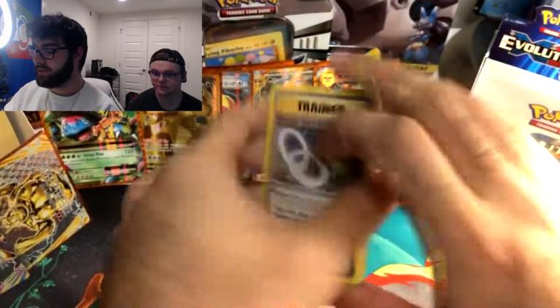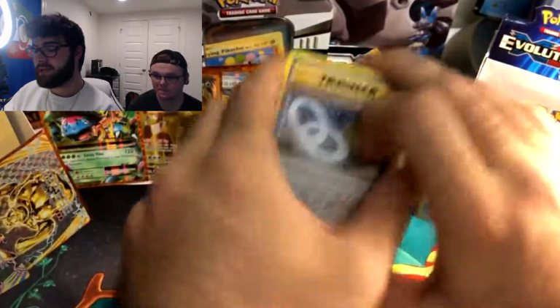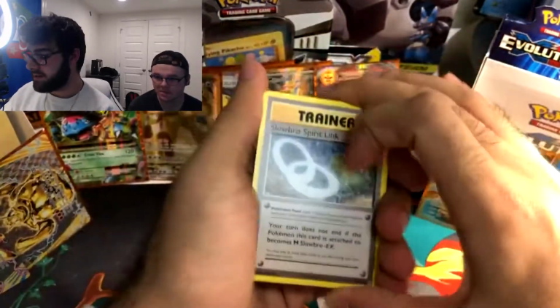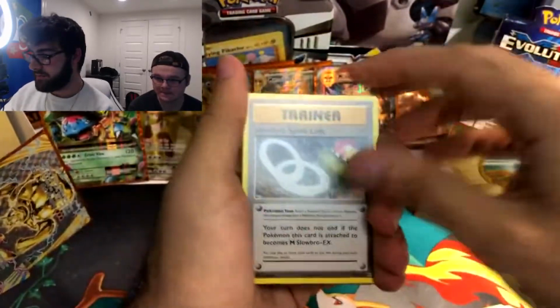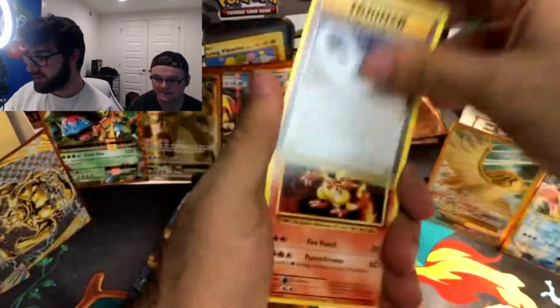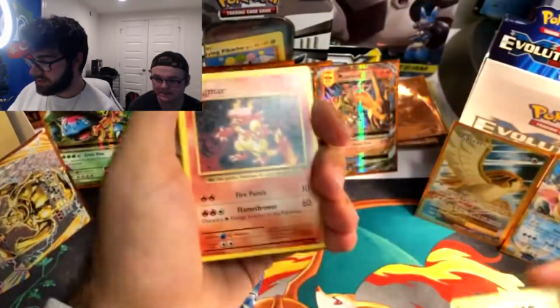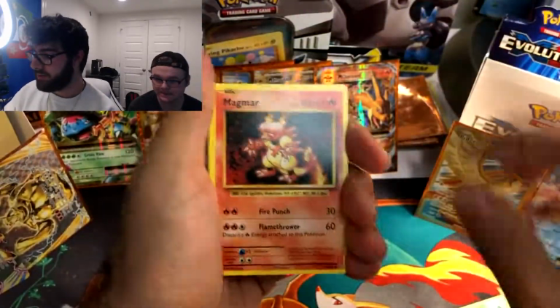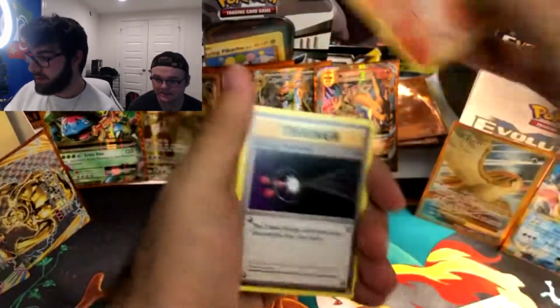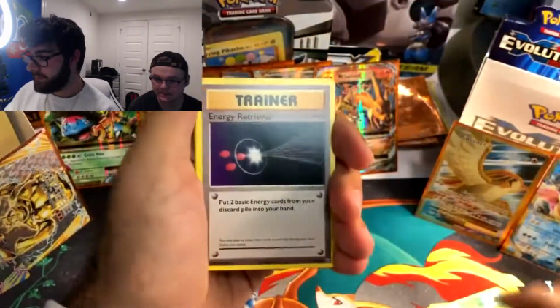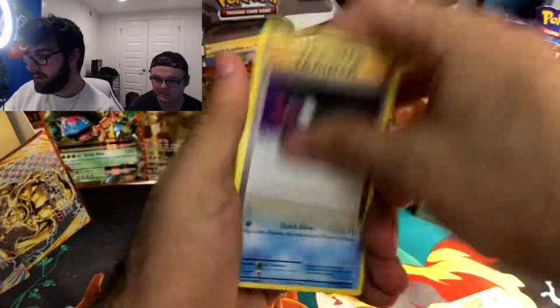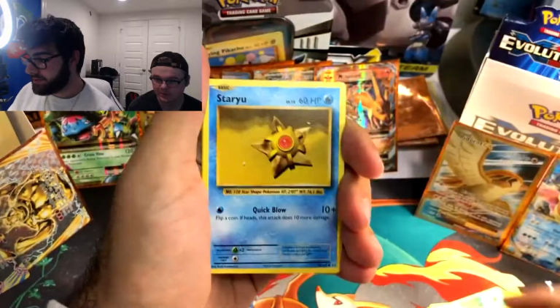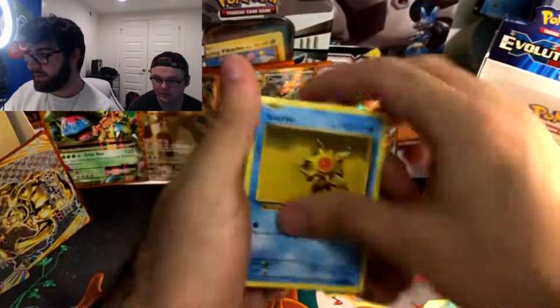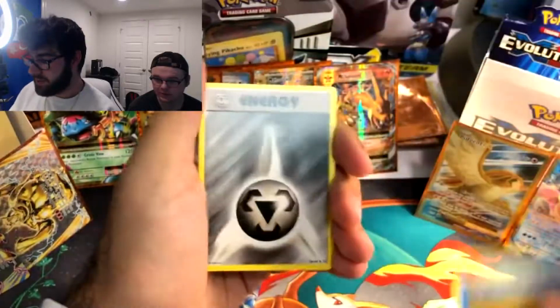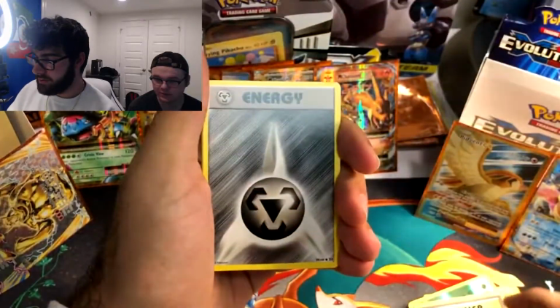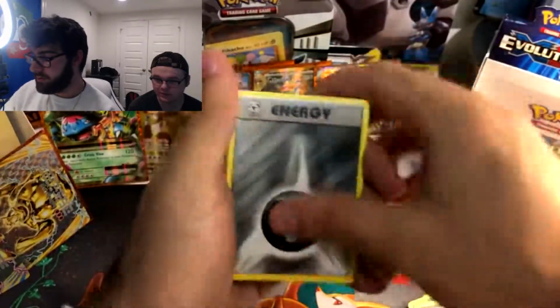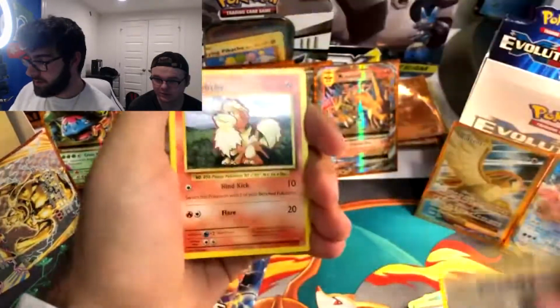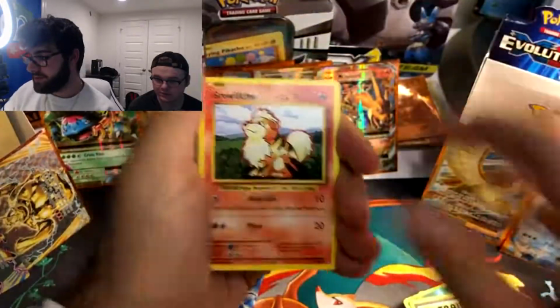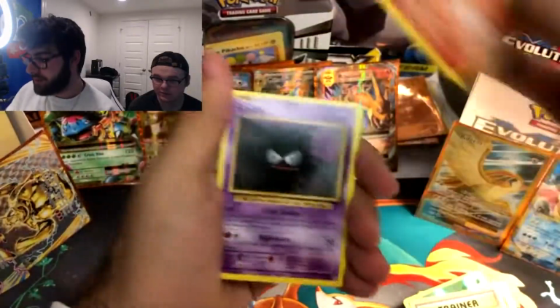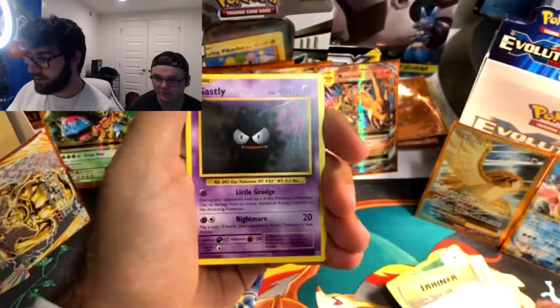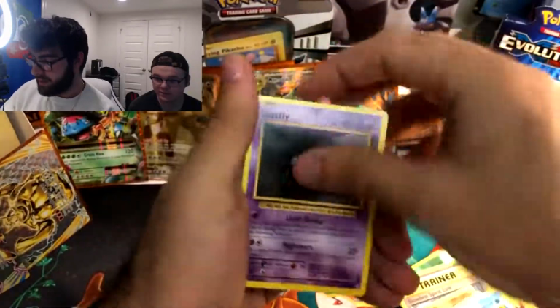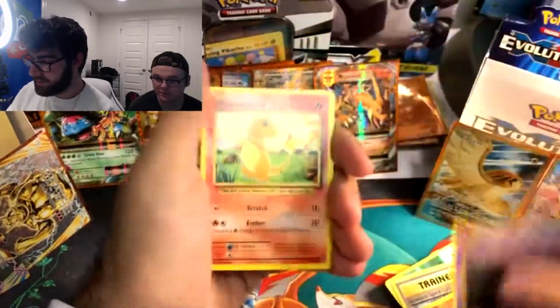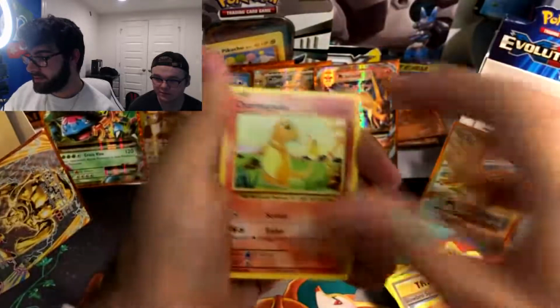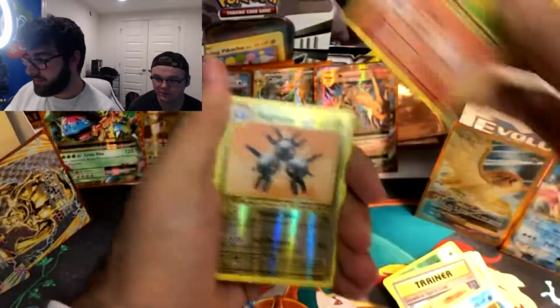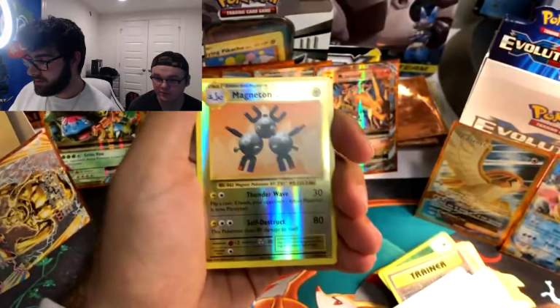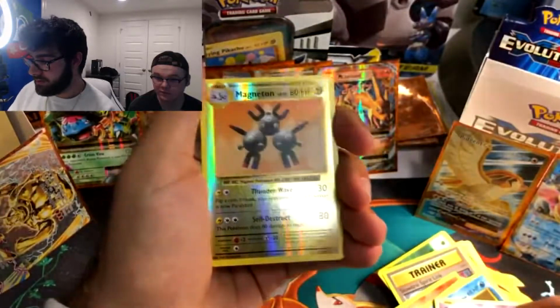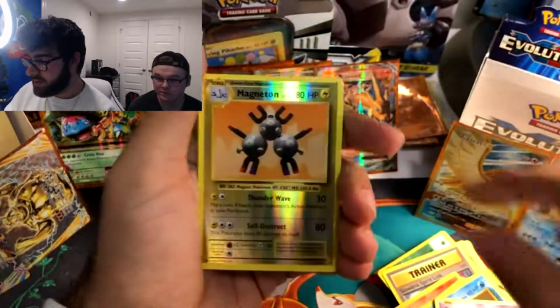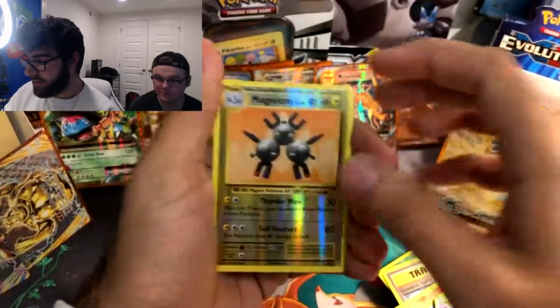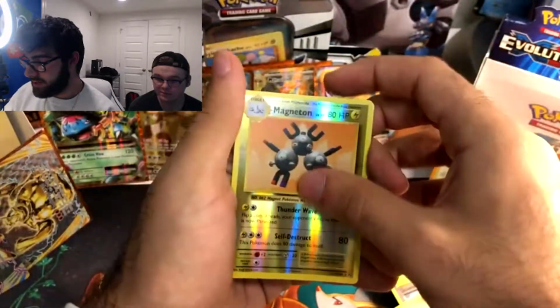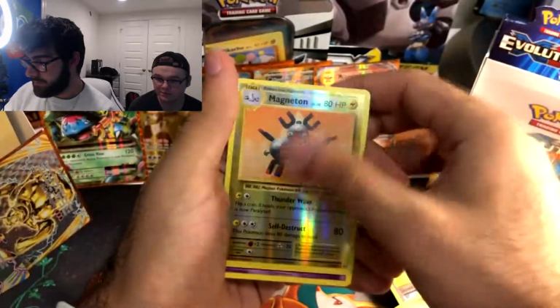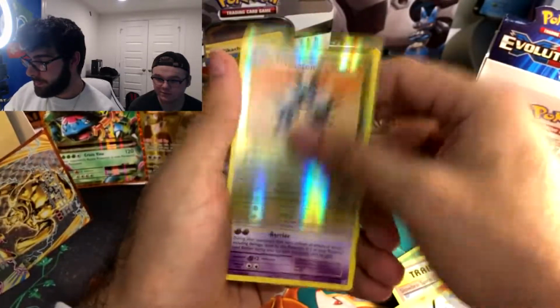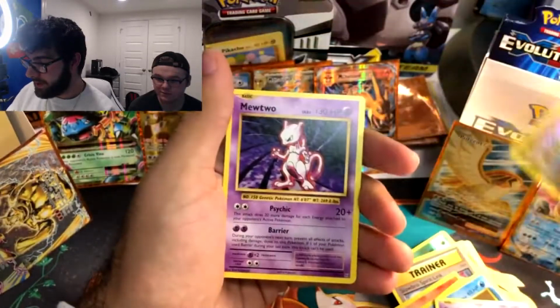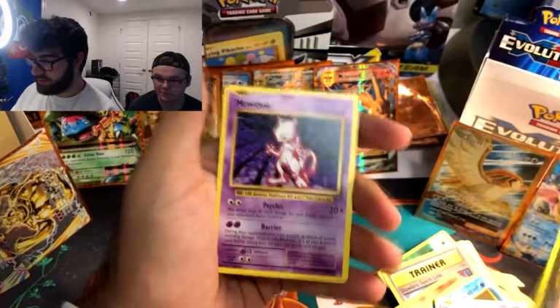Come on — we could get that Charizard in that Reverse Holo slot. Slowbro Spirit Link, Magmar, Energy Retrieval, Staryu, Metal Energy, Growlithe, Ghastly, Charmander. Reverse Holo Magneton. And a Mewtwo.